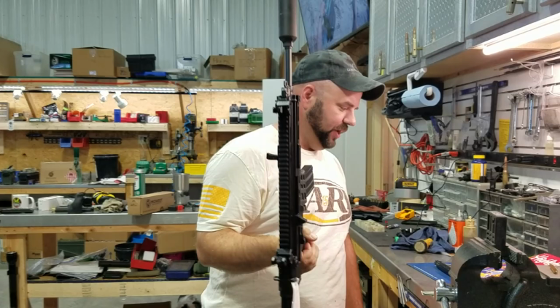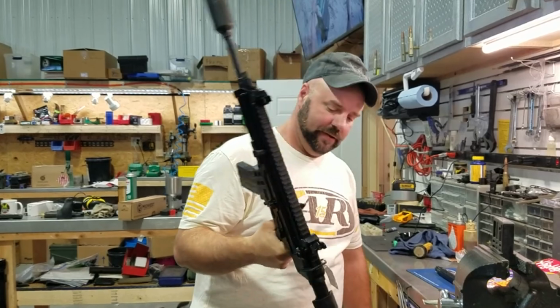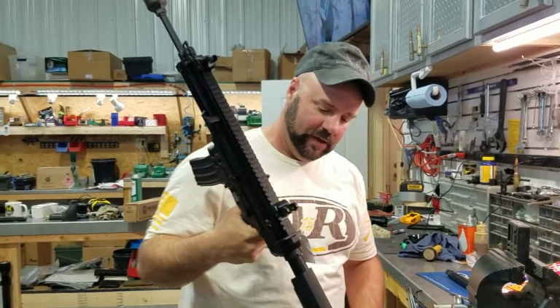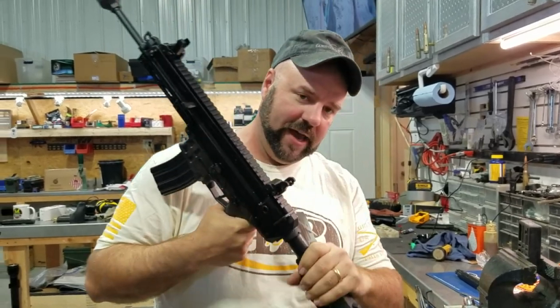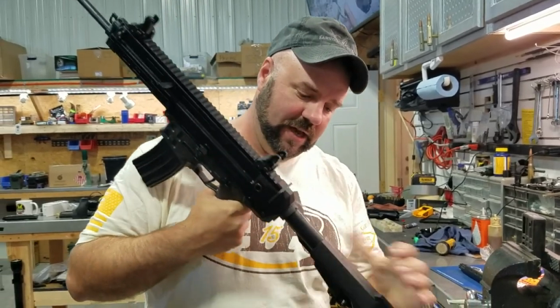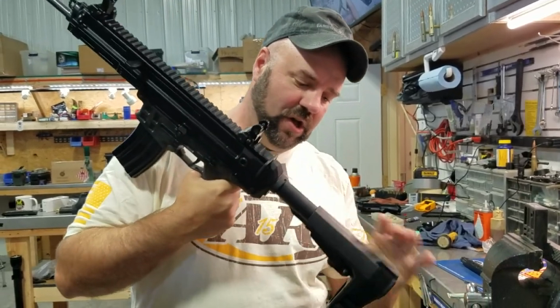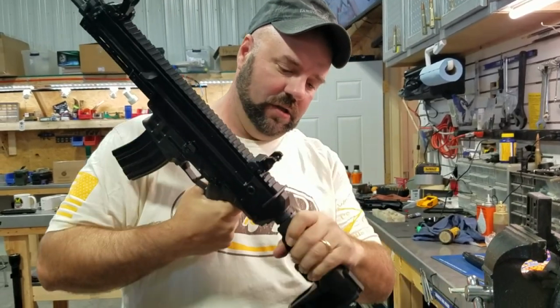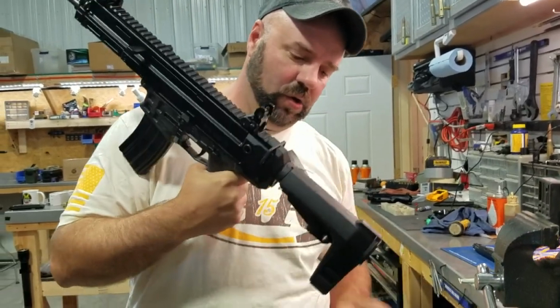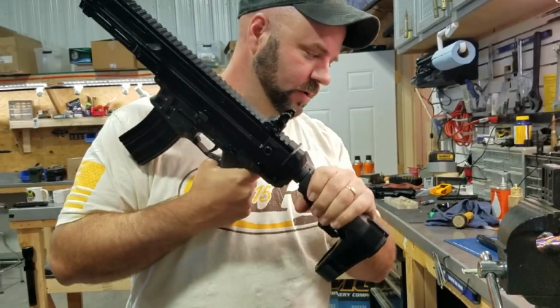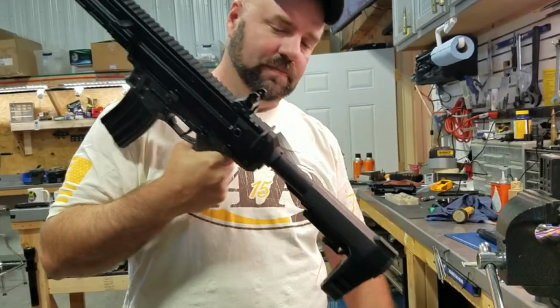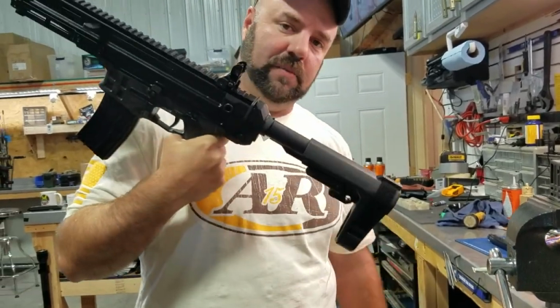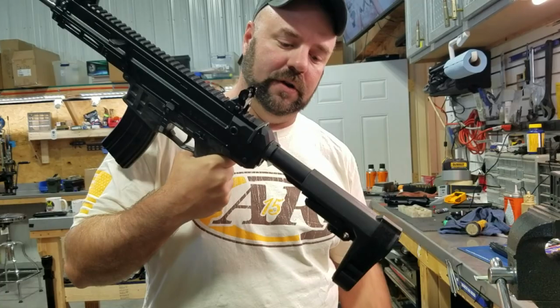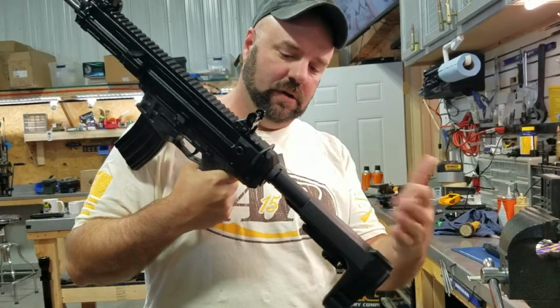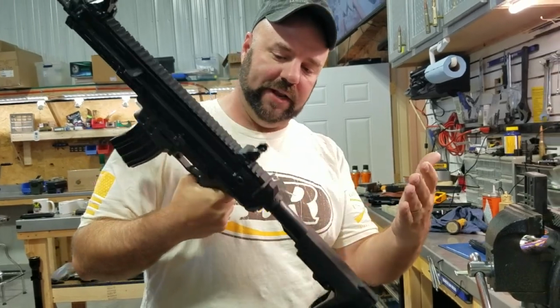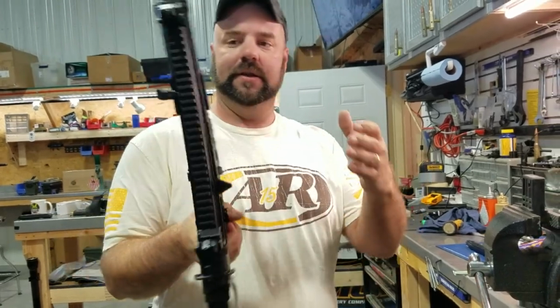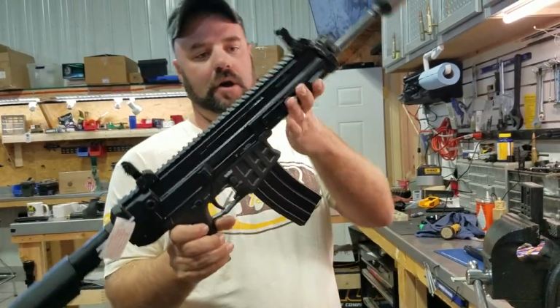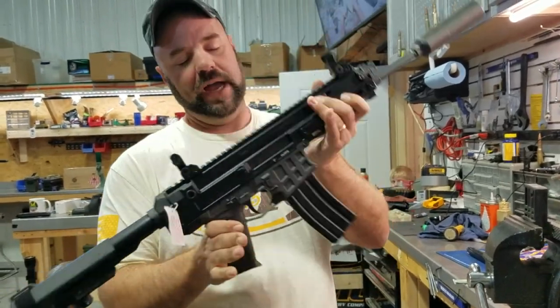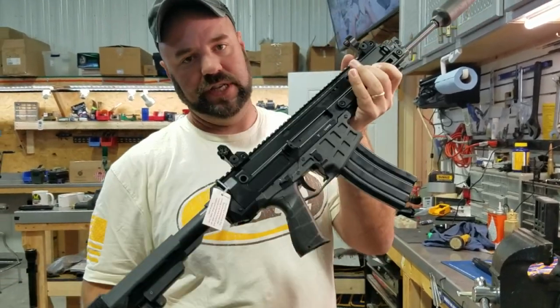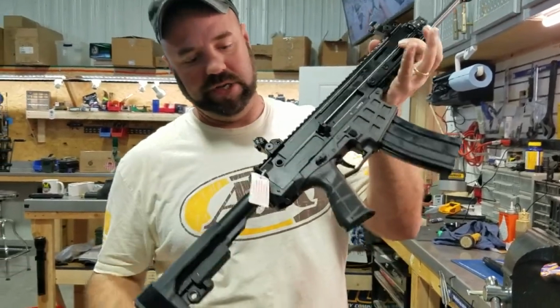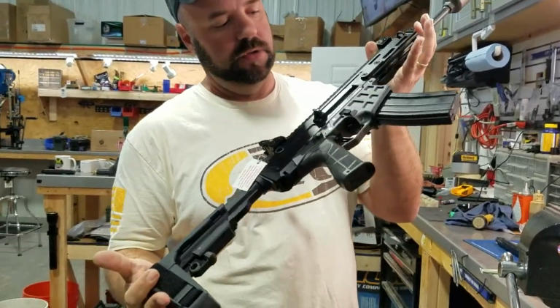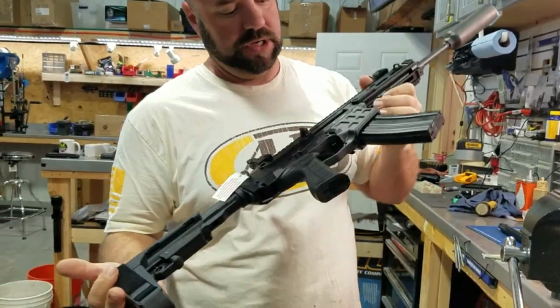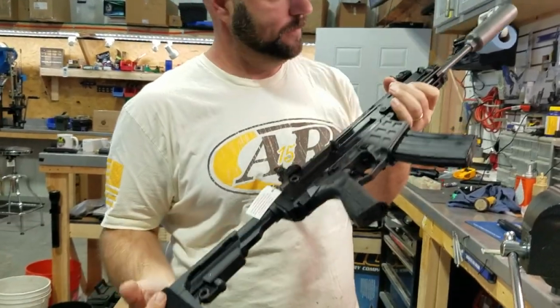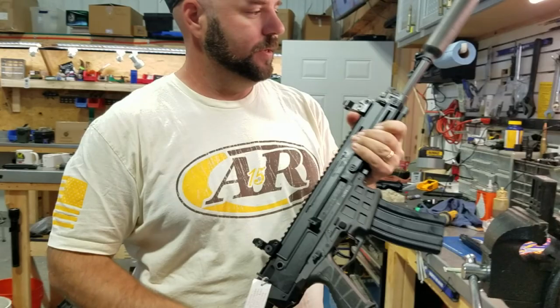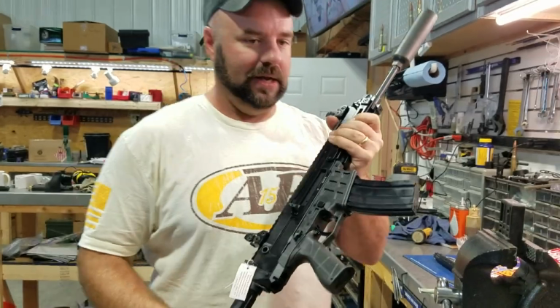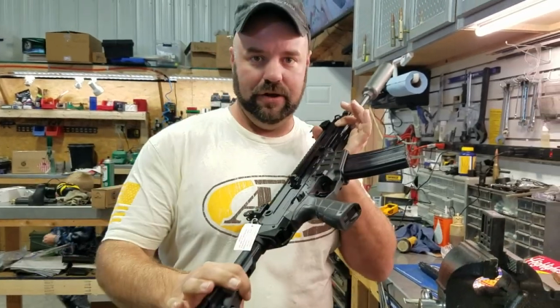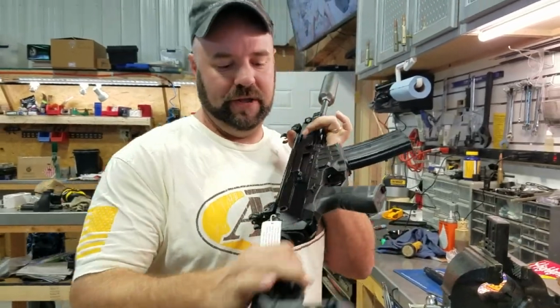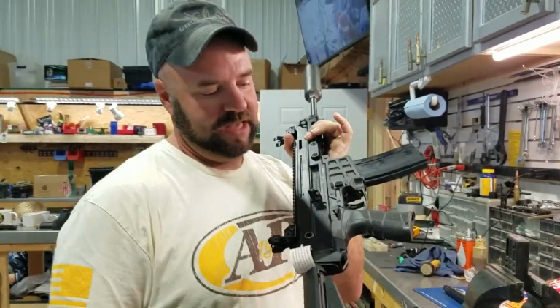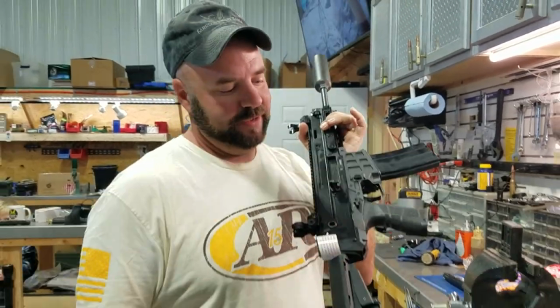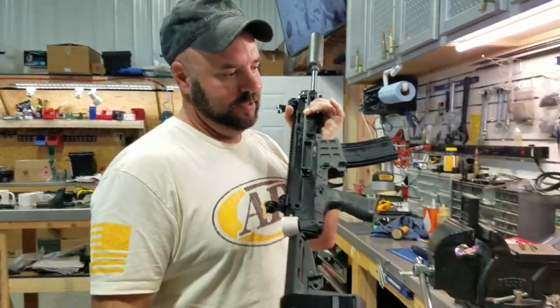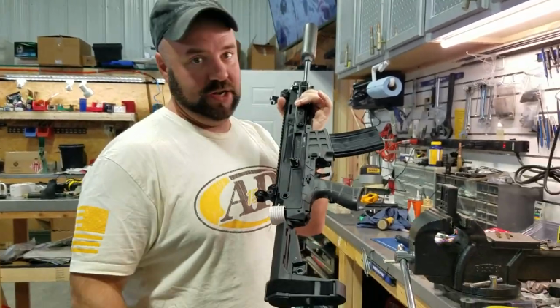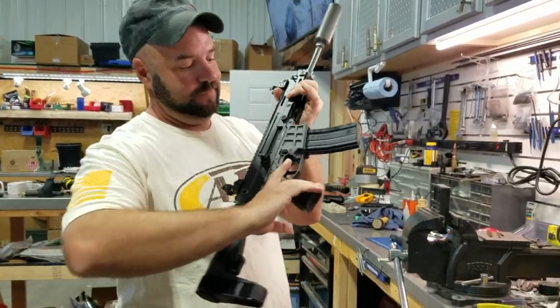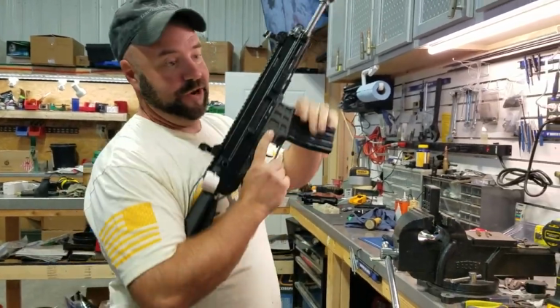Anyway, that's how to install your pistol buffer brace on the back of a CZ Bren 2. Nice, down and dirty. That is all — carry on.